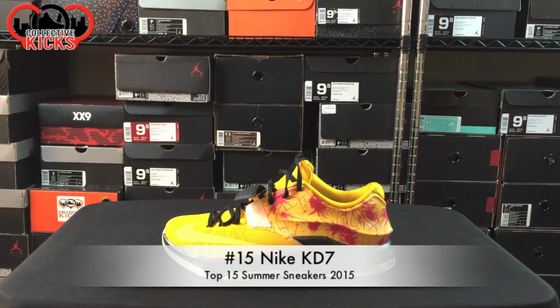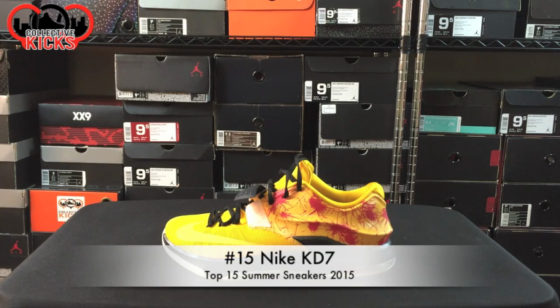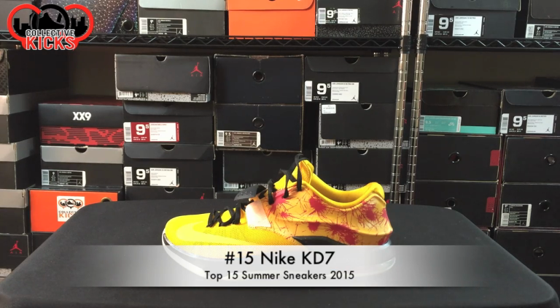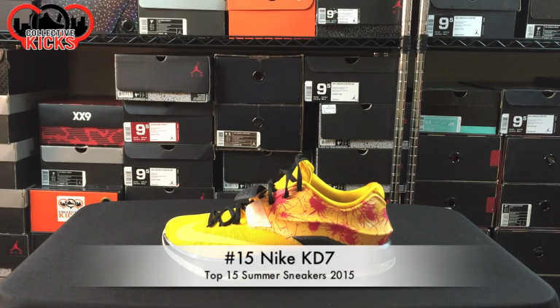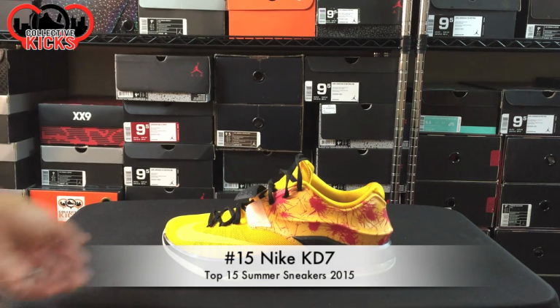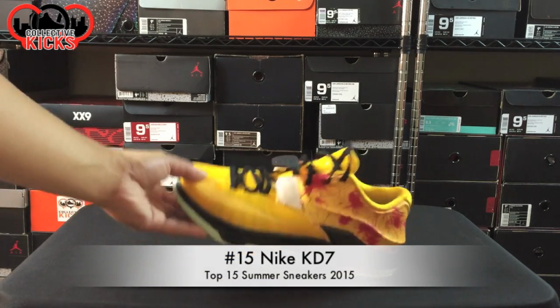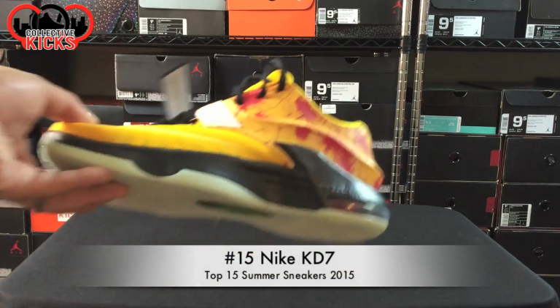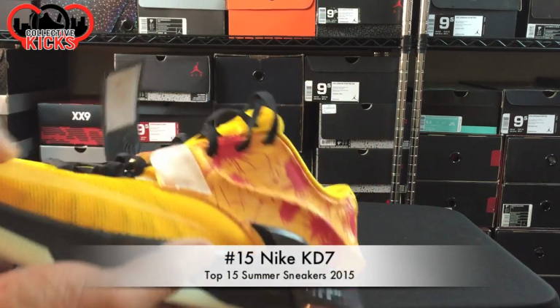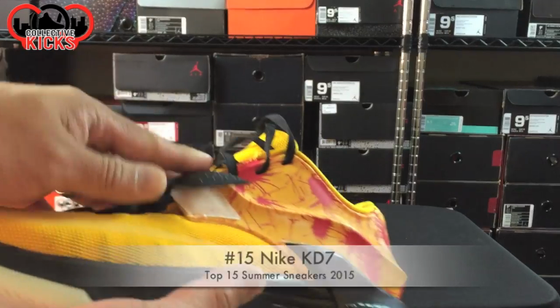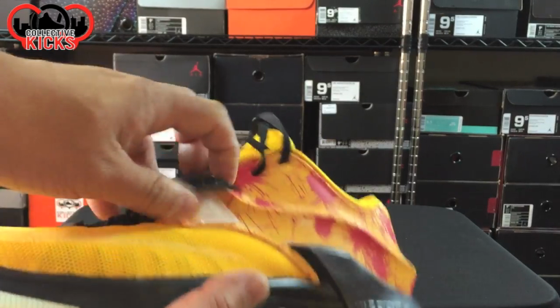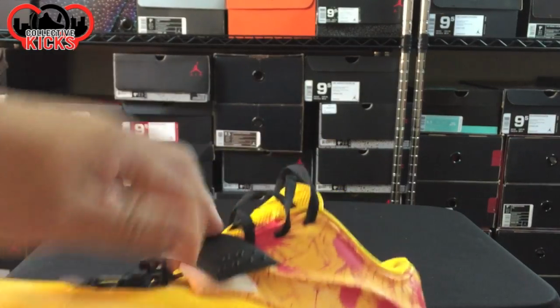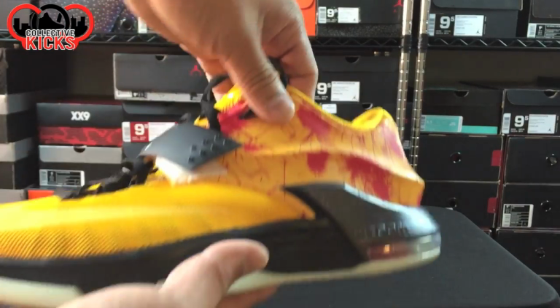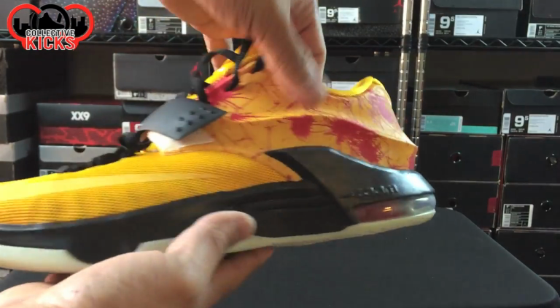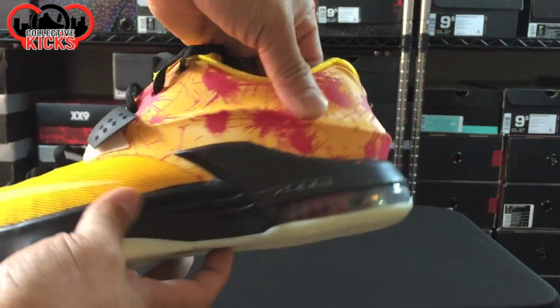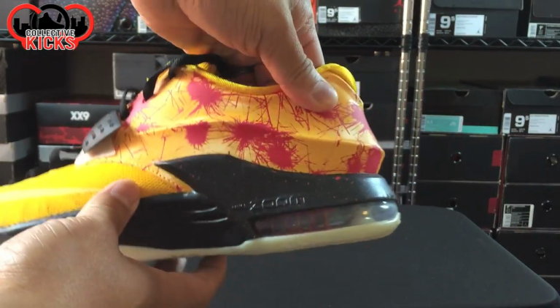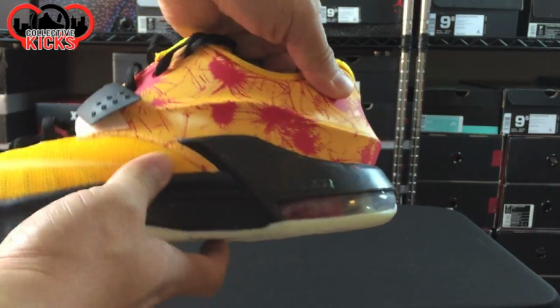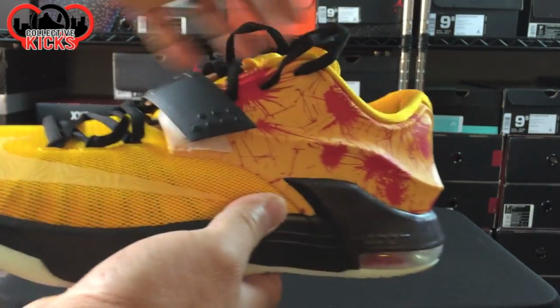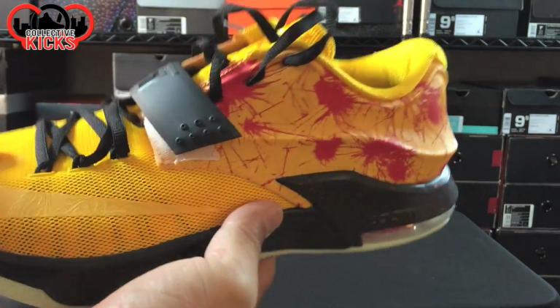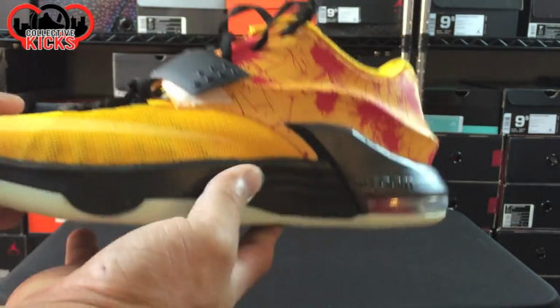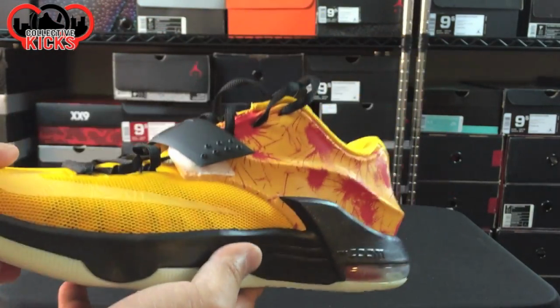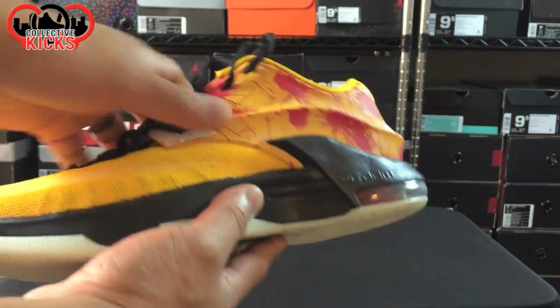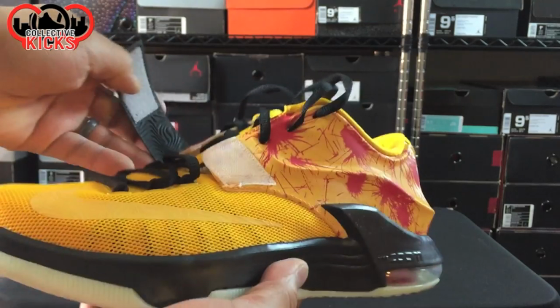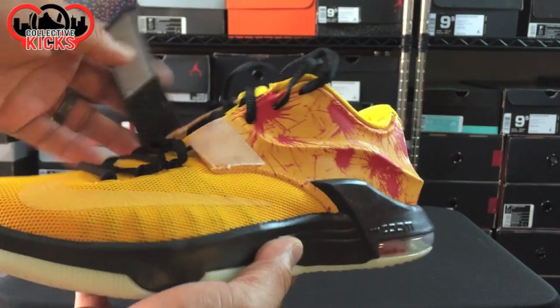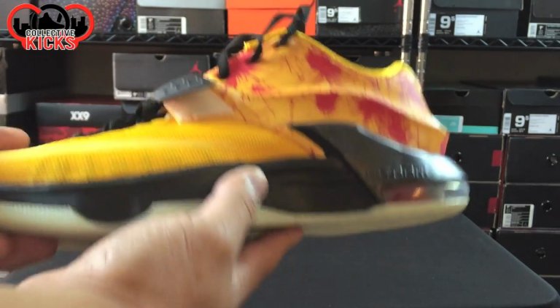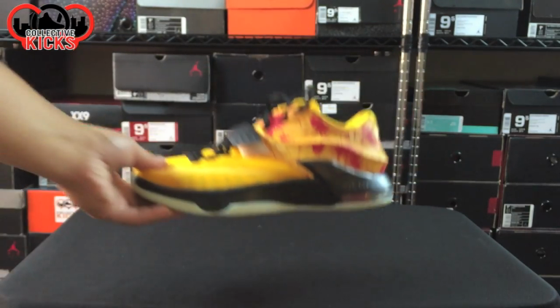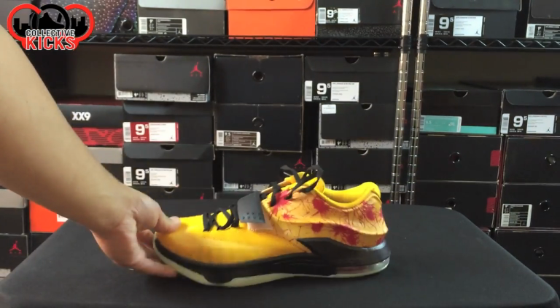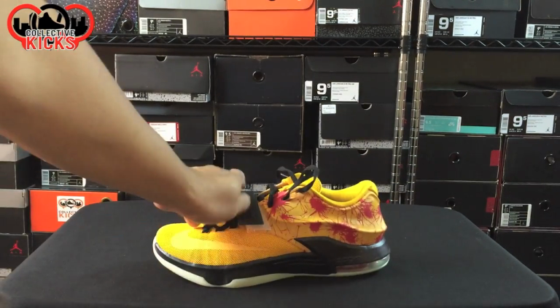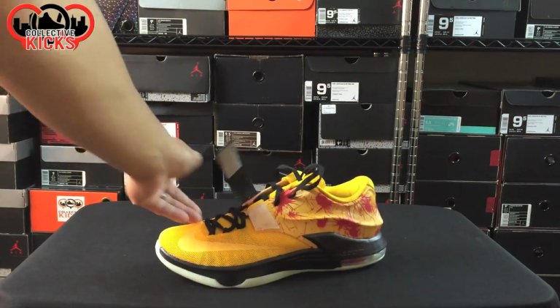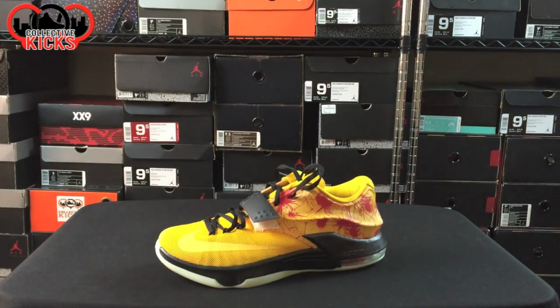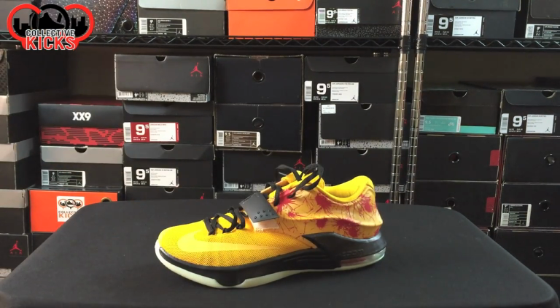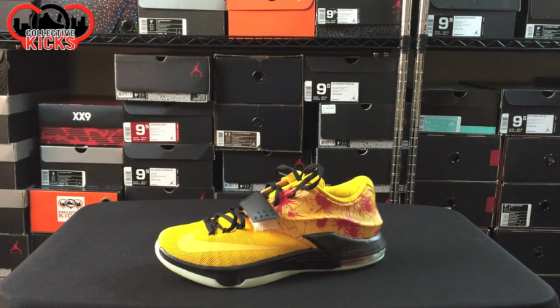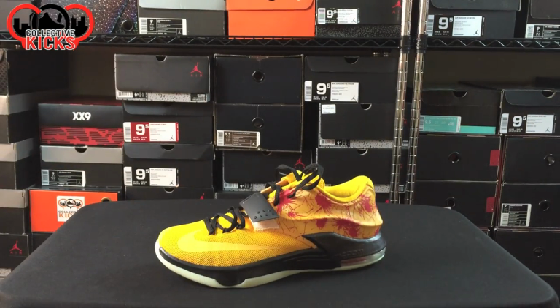Number 15, I went with the KD-7. It's a great model — it's kind of a lower cut already. There's a little bit of positive material so it's a little bit heavy, but still a nice model and one that you can rock during summer with the straps open. So number 15.